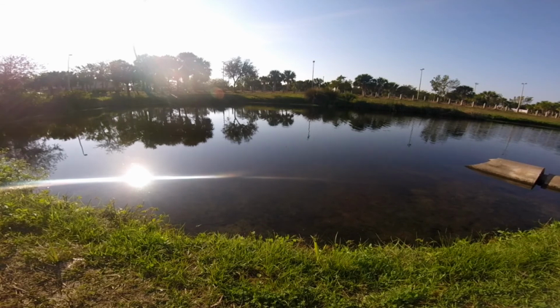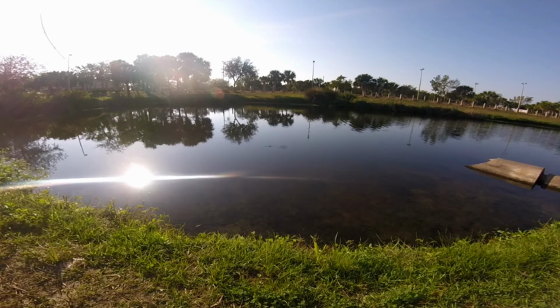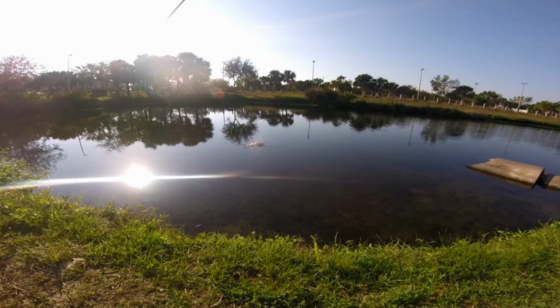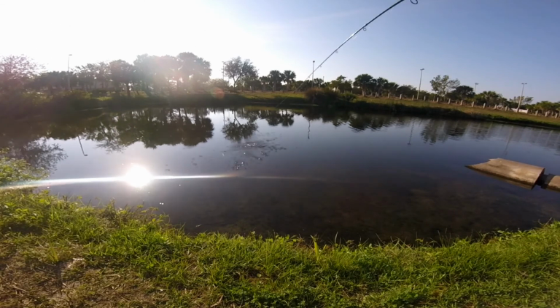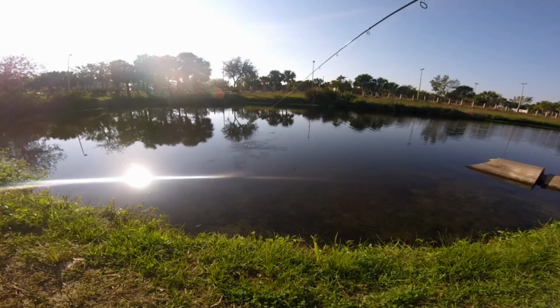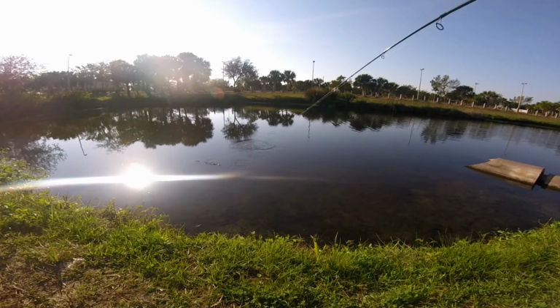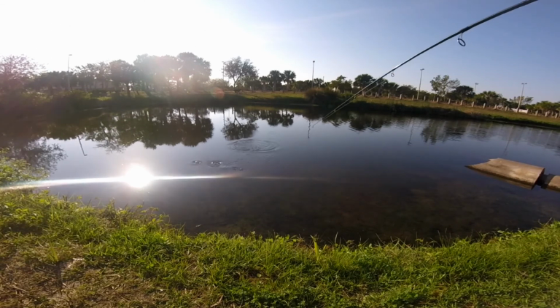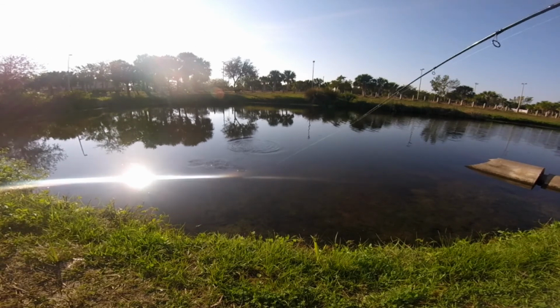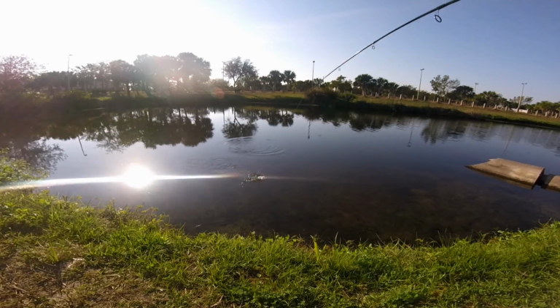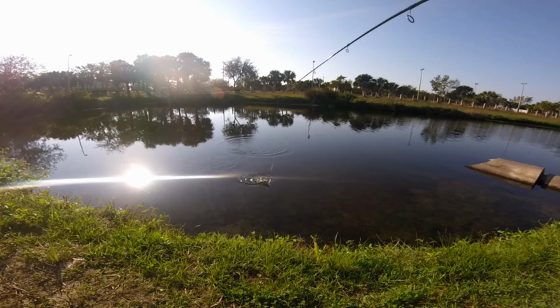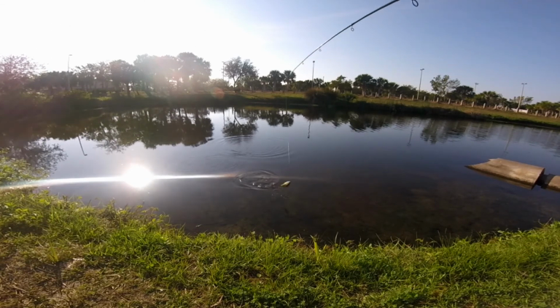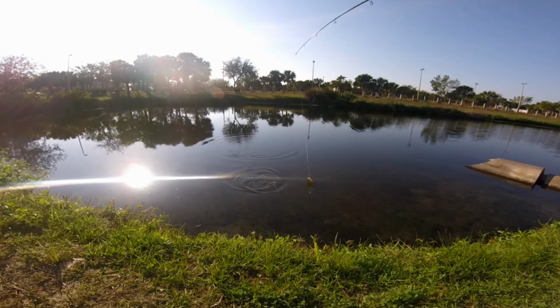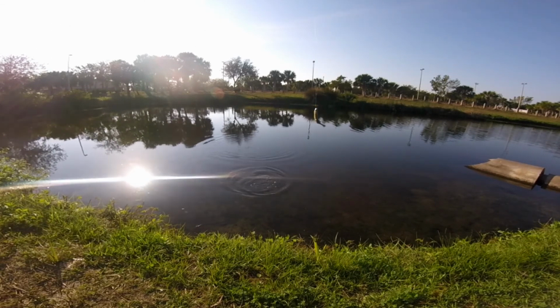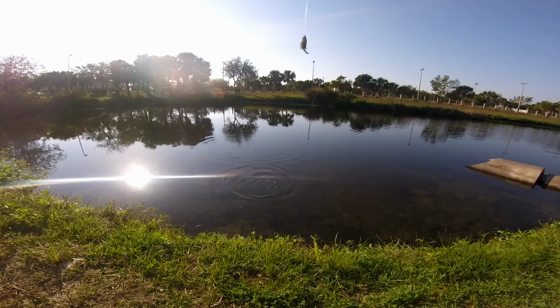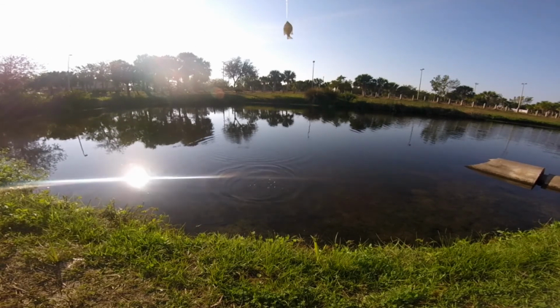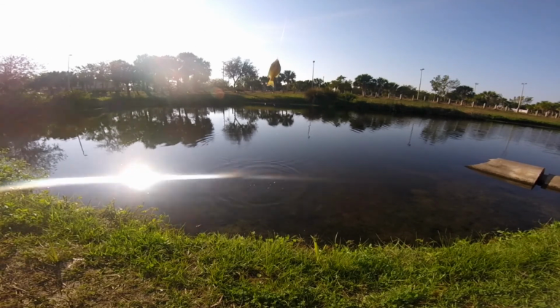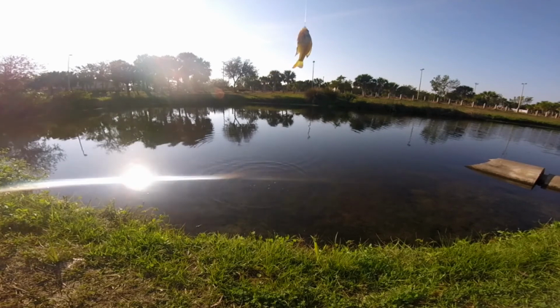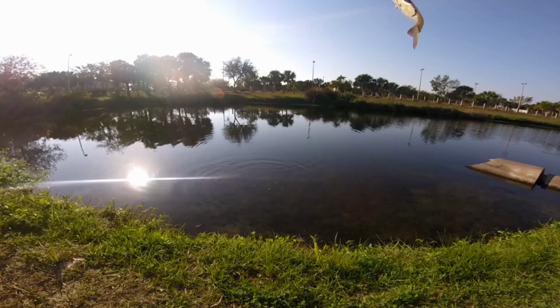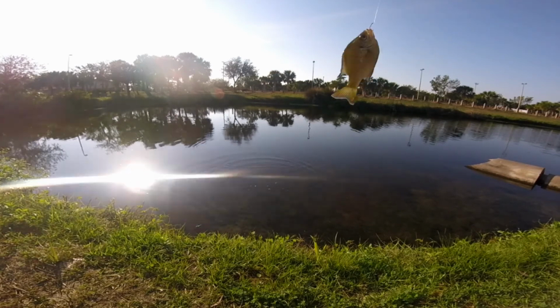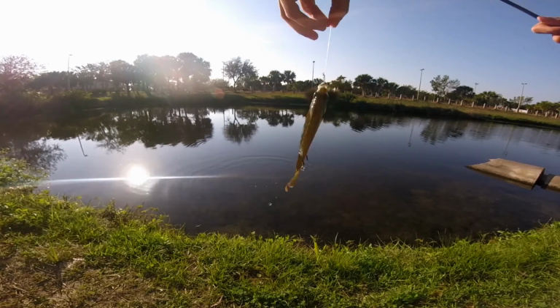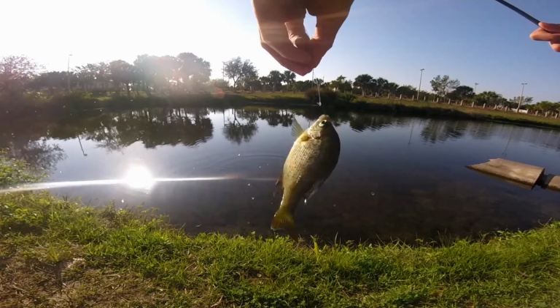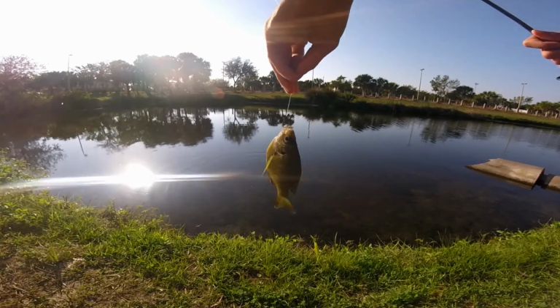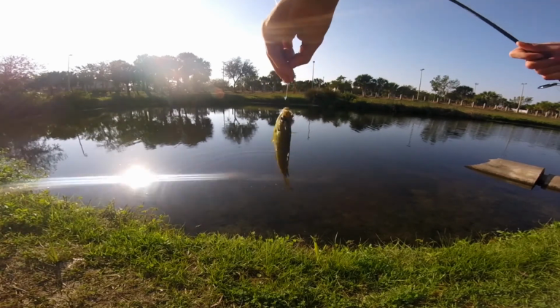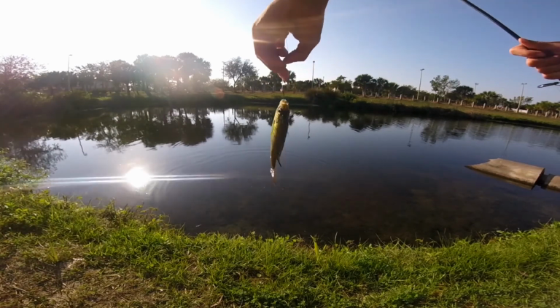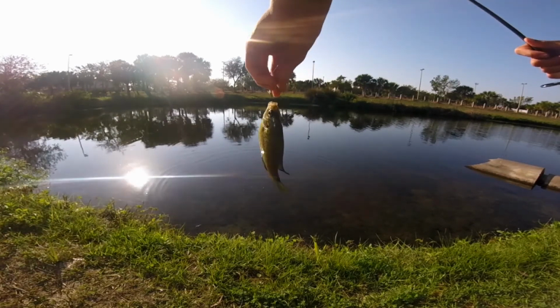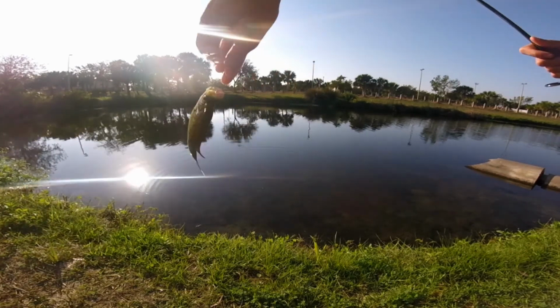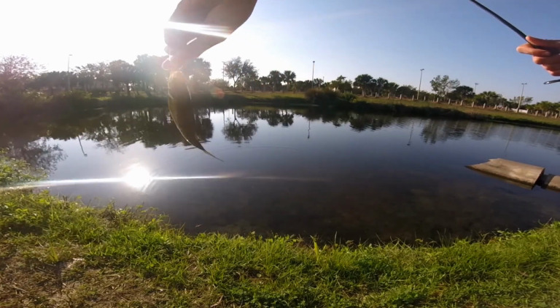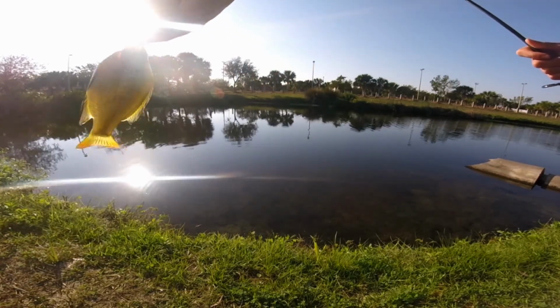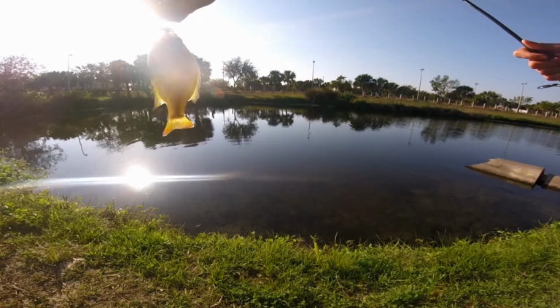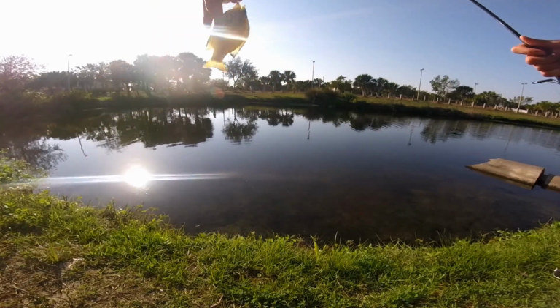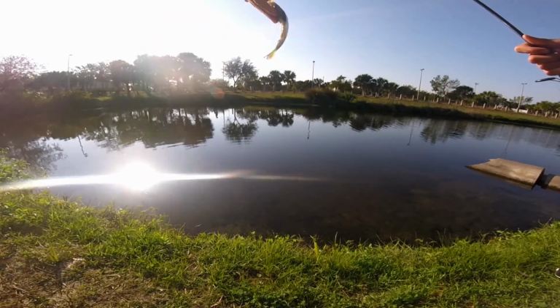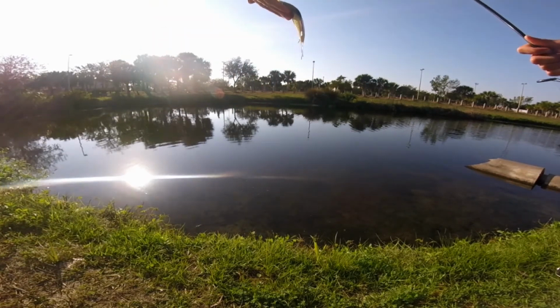There we go — there's a bluegill, there he is right there. This one almost looks like a crappie.